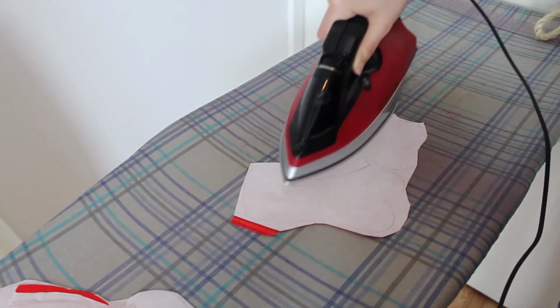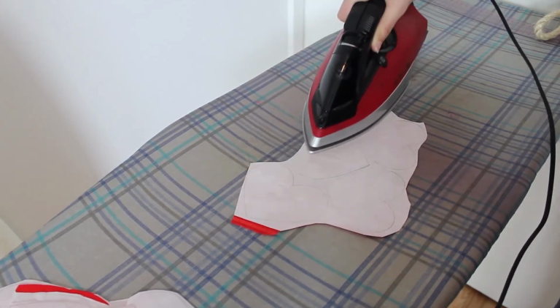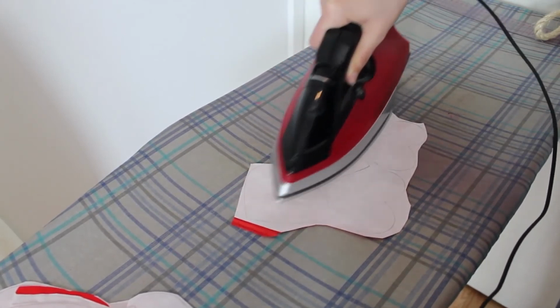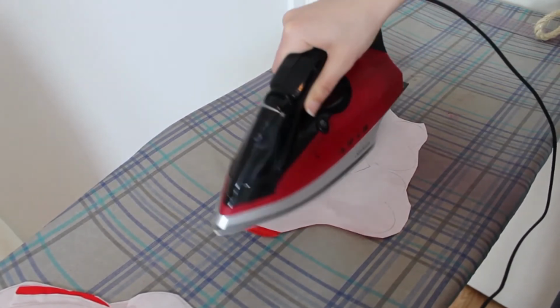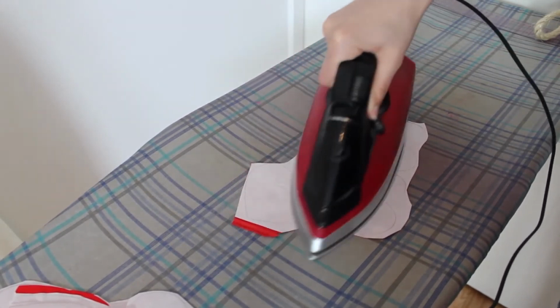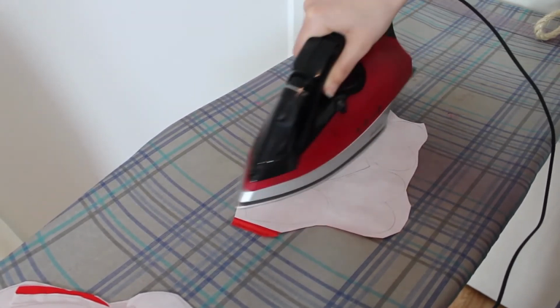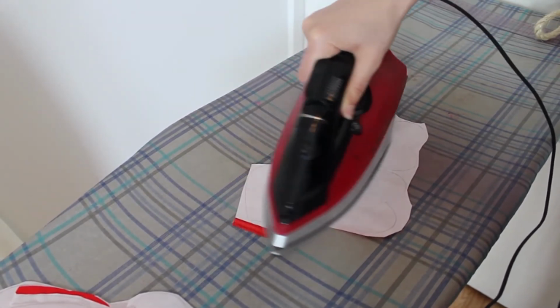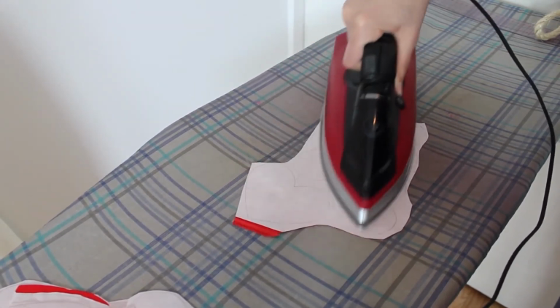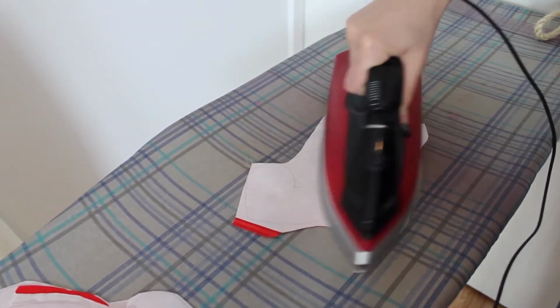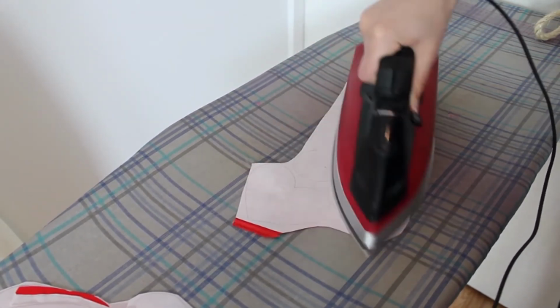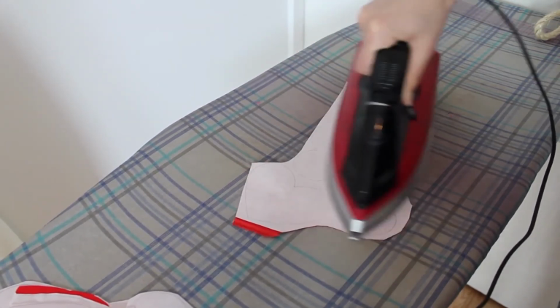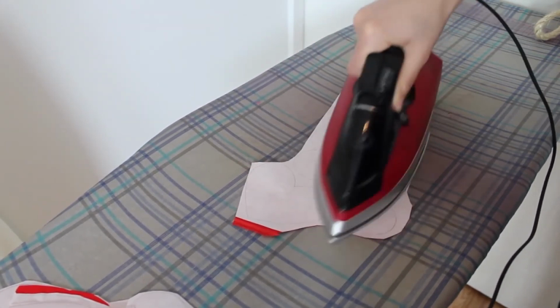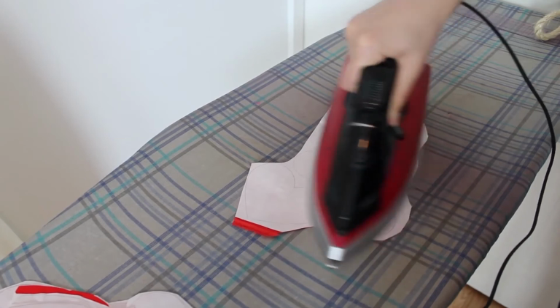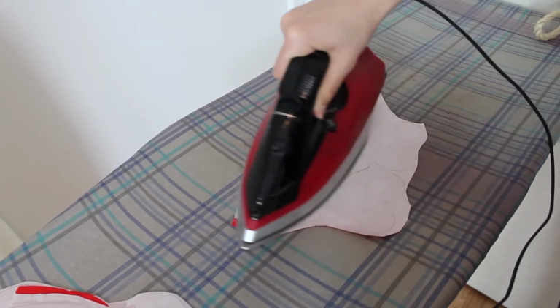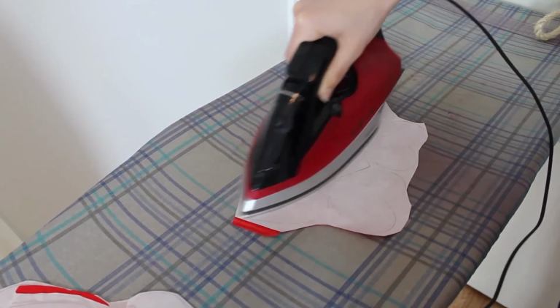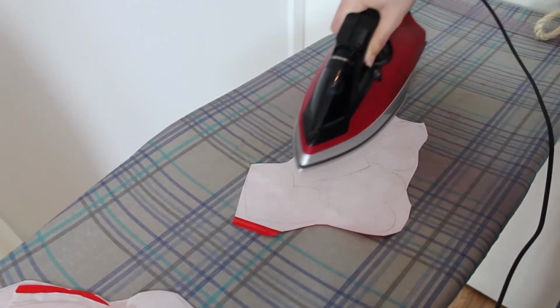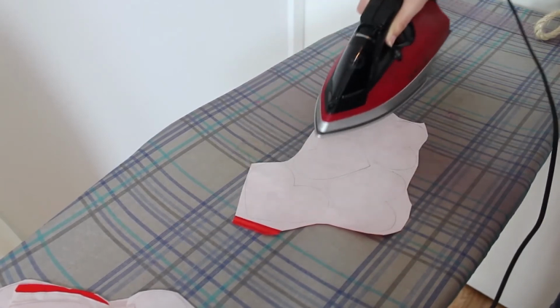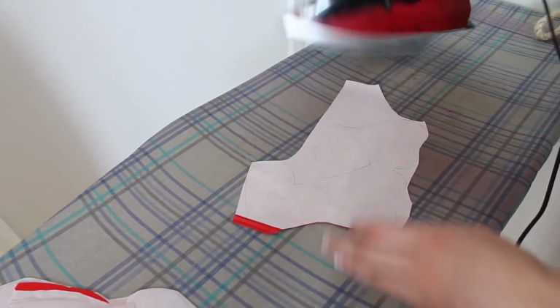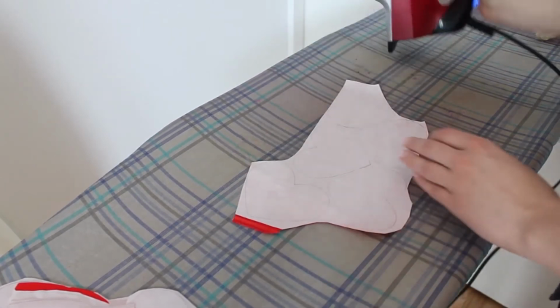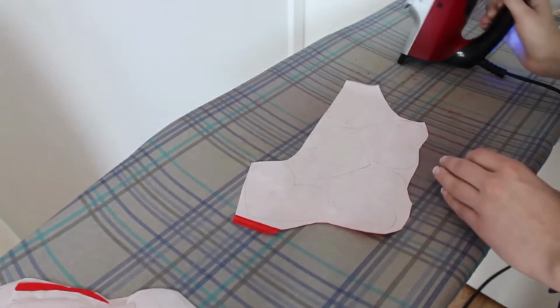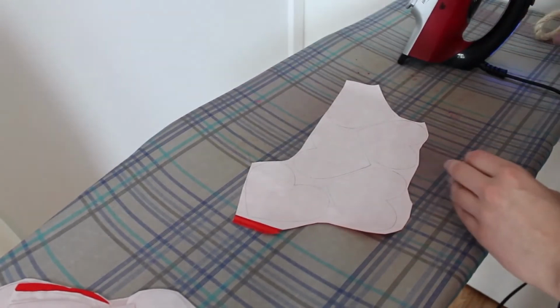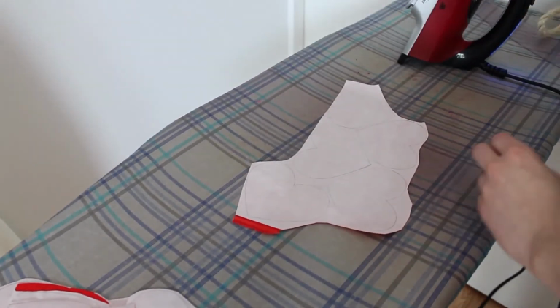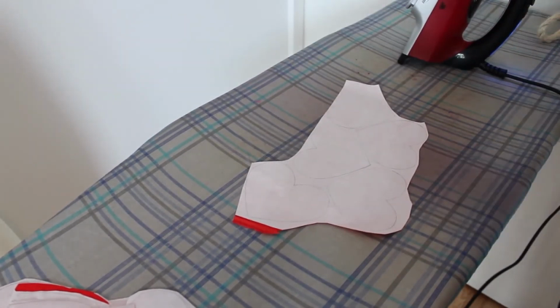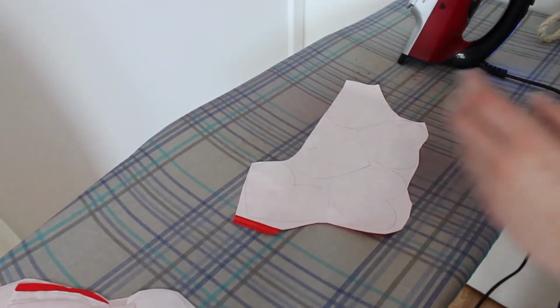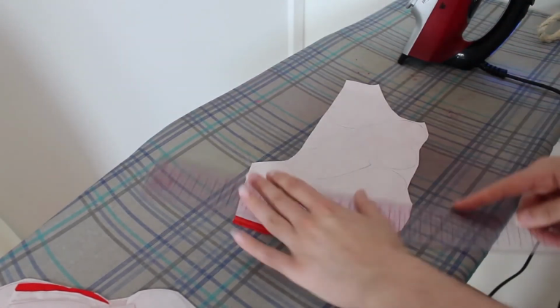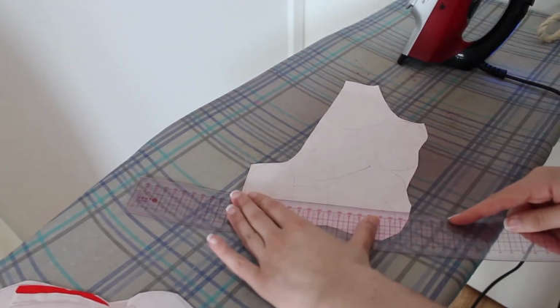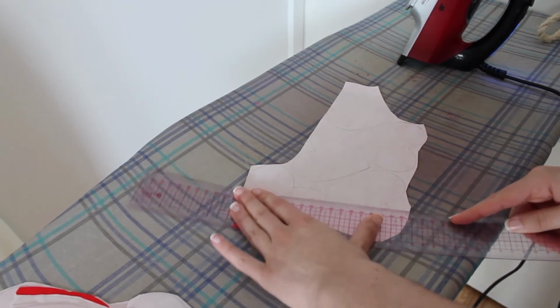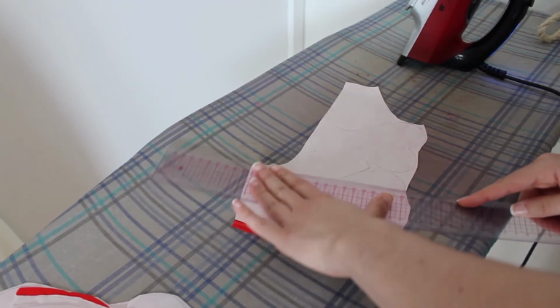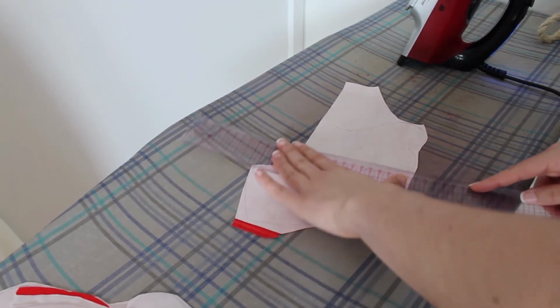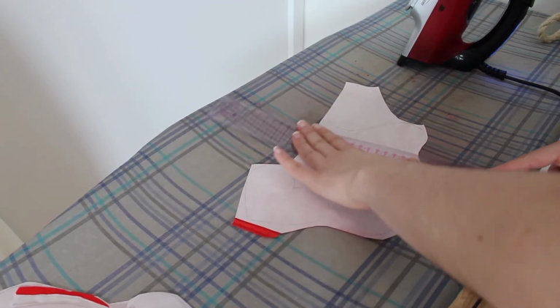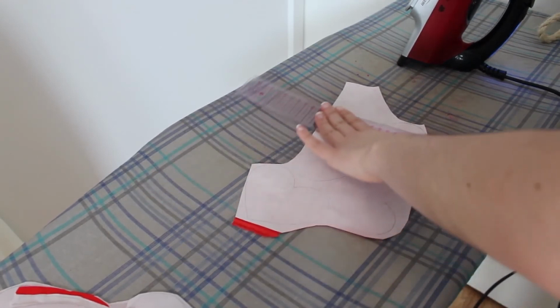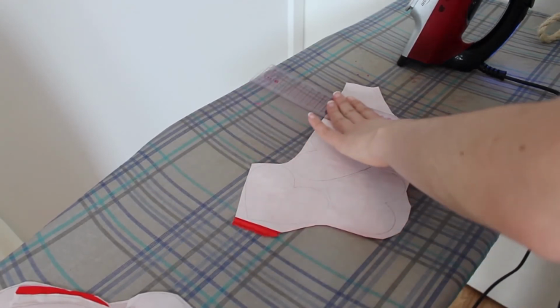Pass the iron a second time on each of the sections. Afterwards, use a flat object to smooth out the paper and help cool it down. This helps the glue settle in for a better, stronger hold.